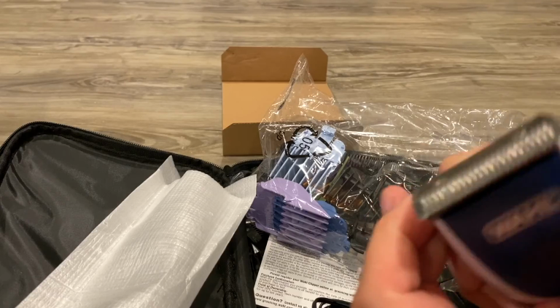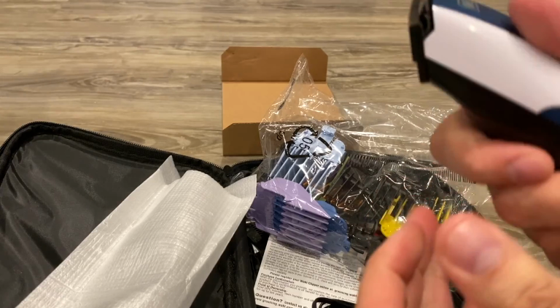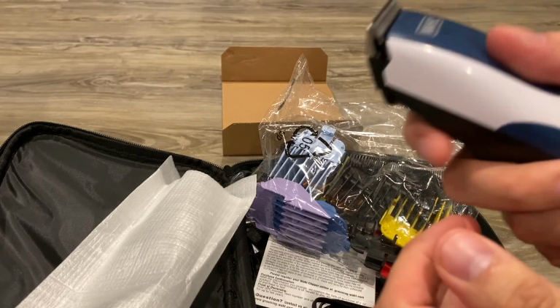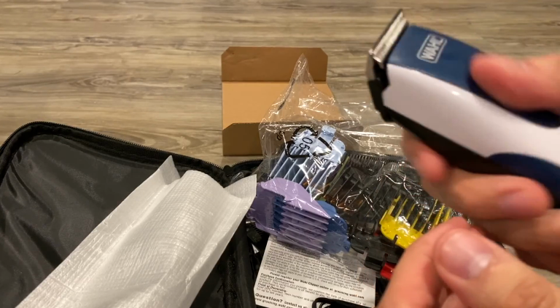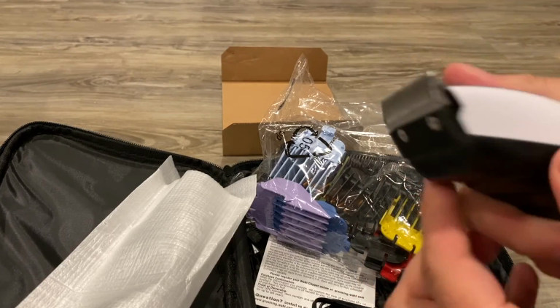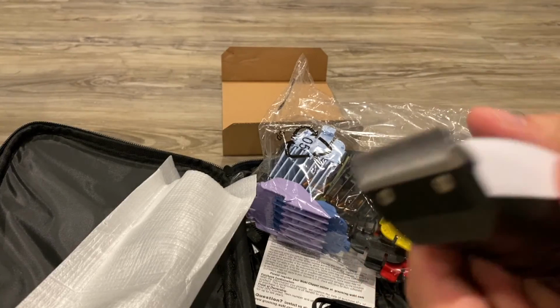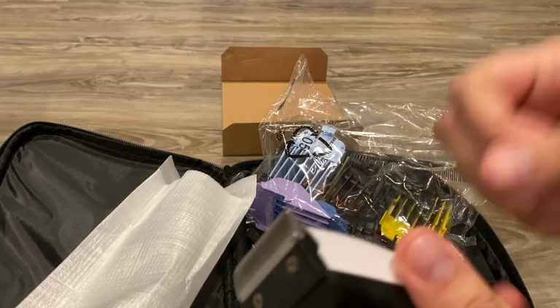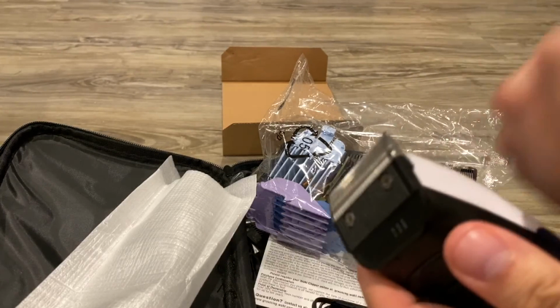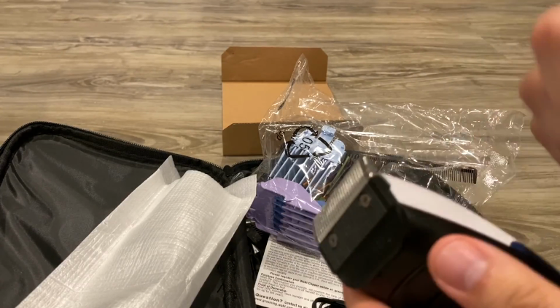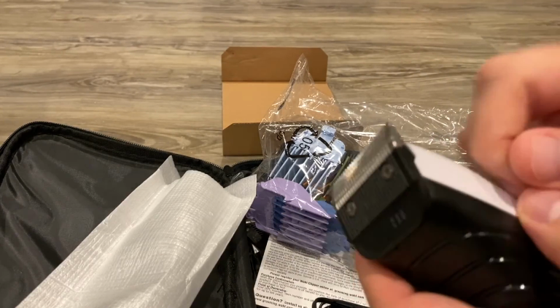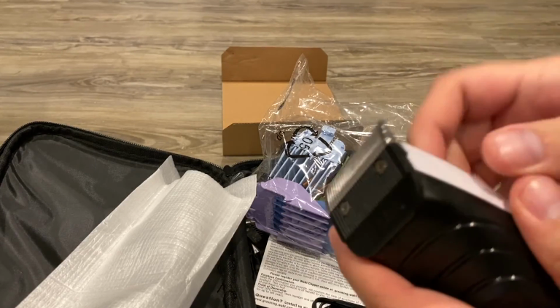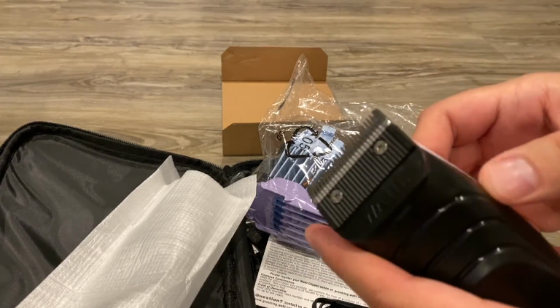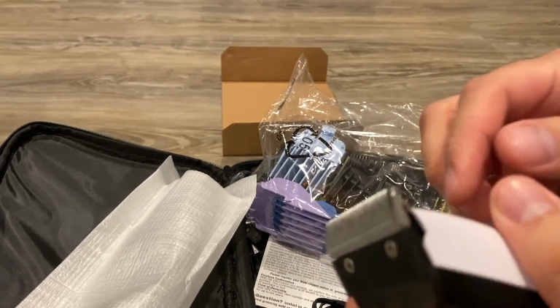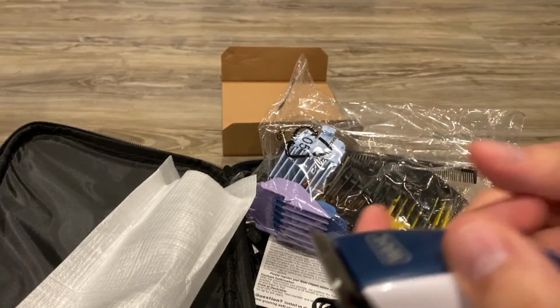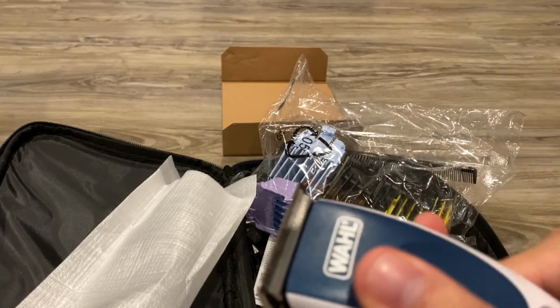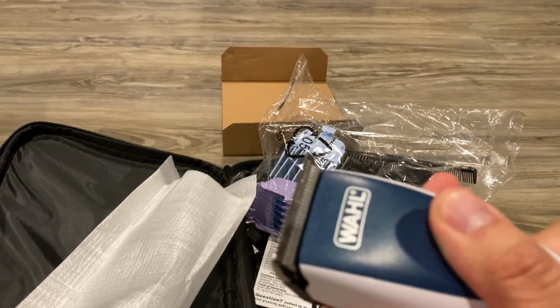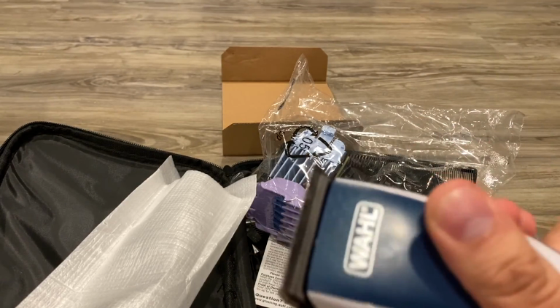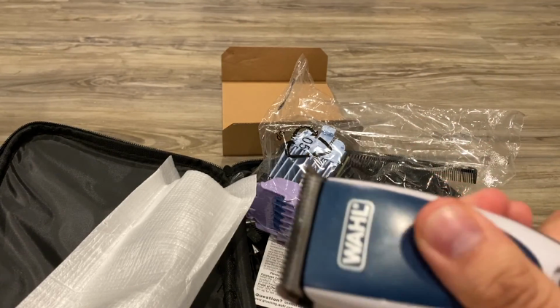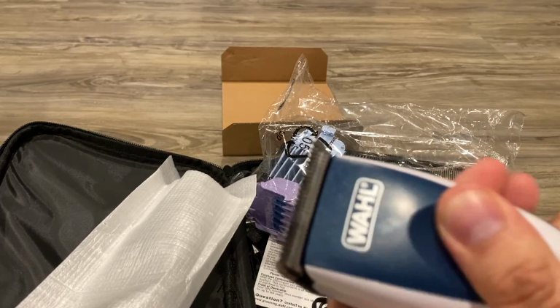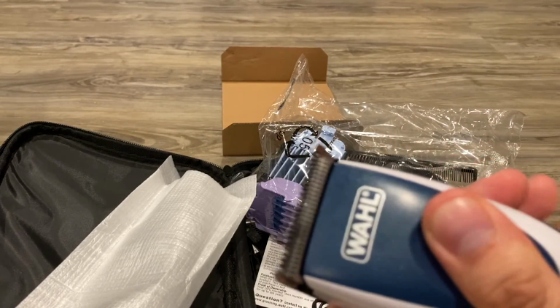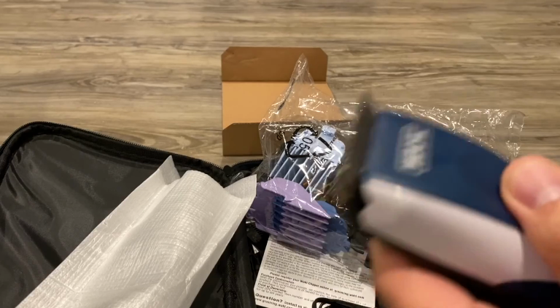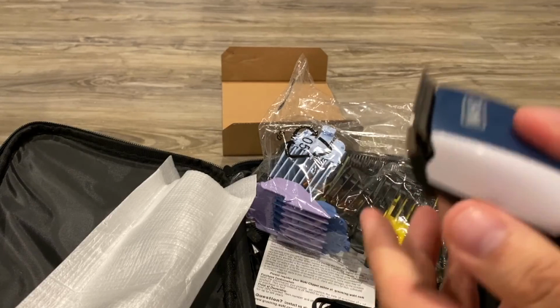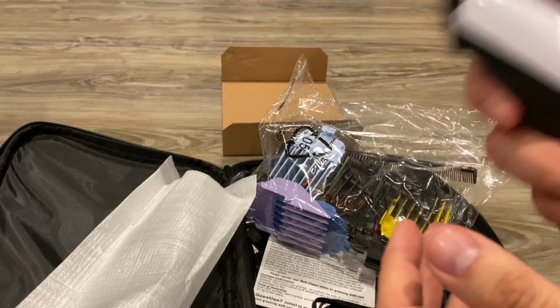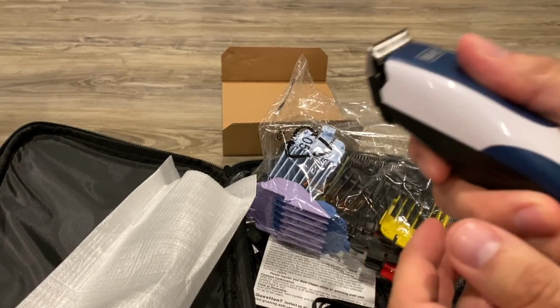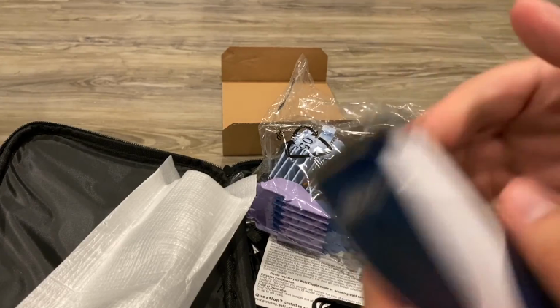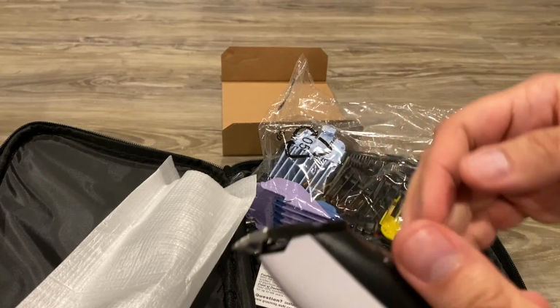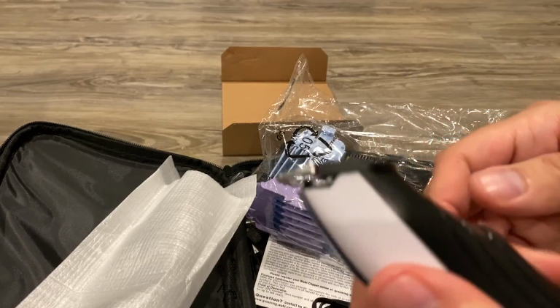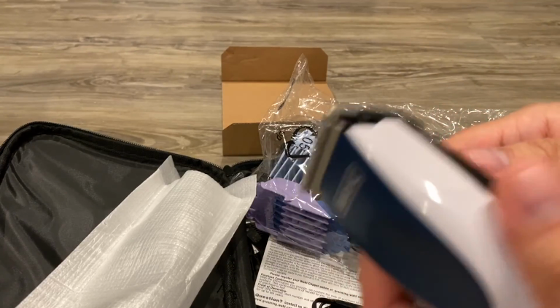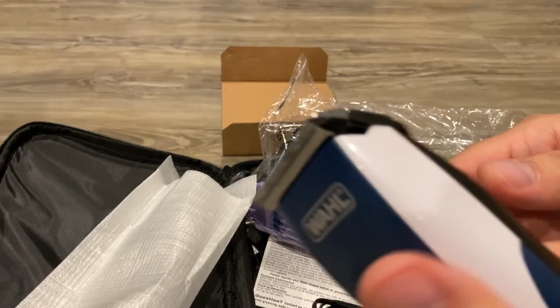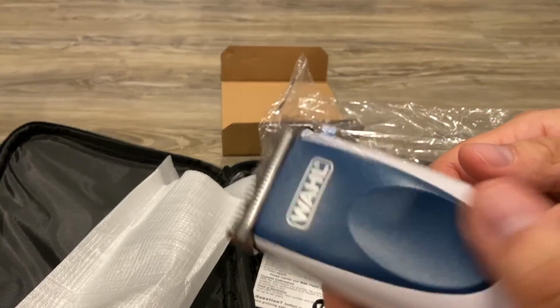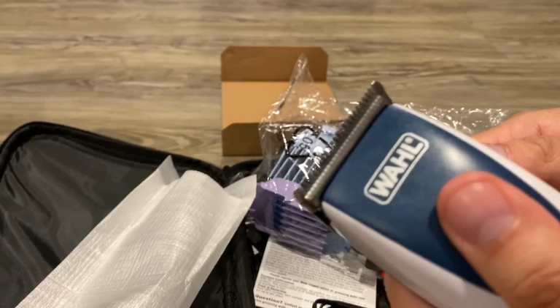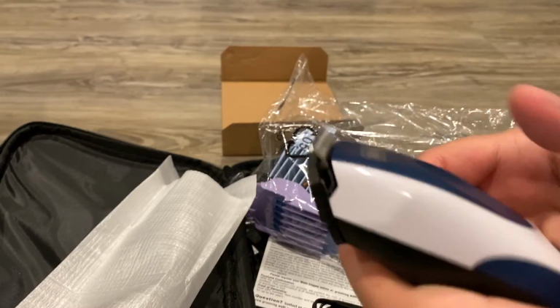It has an okay feel to it. It's like a plastic, so it doesn't feel that much premium, but it still feels nice.